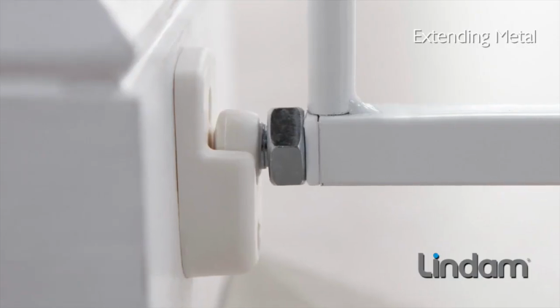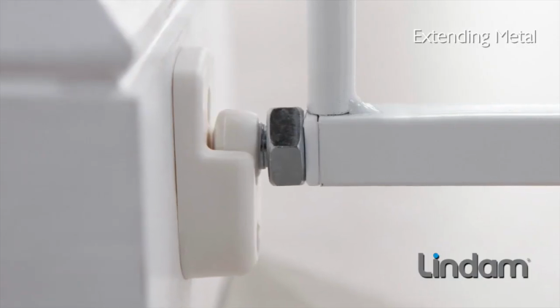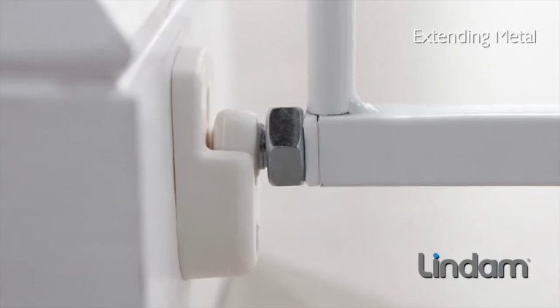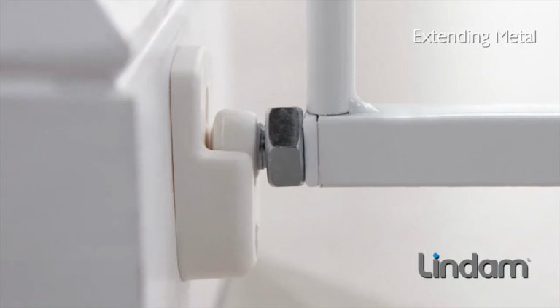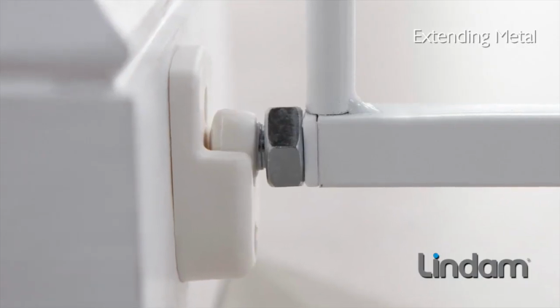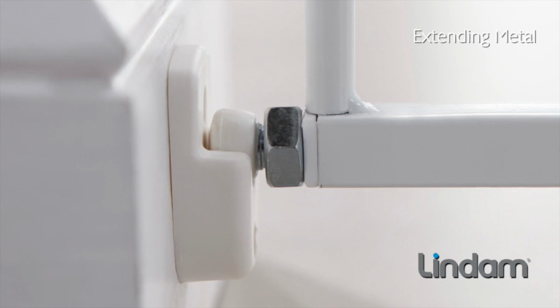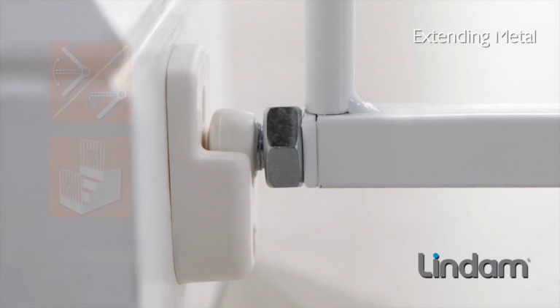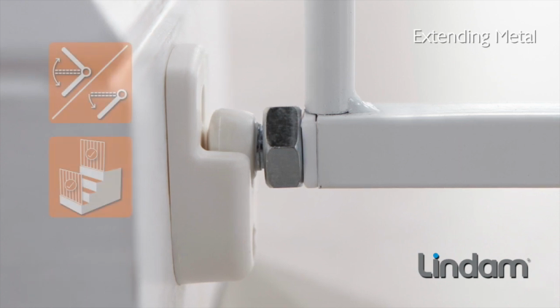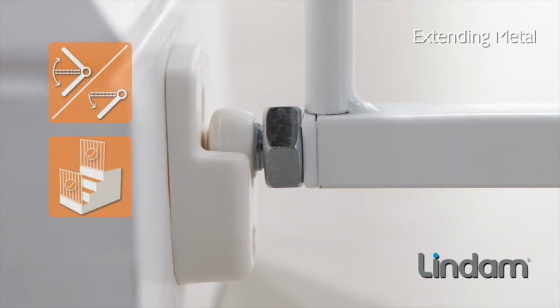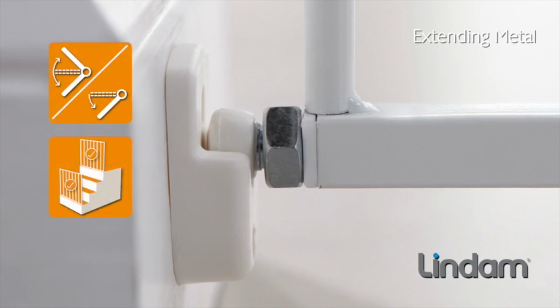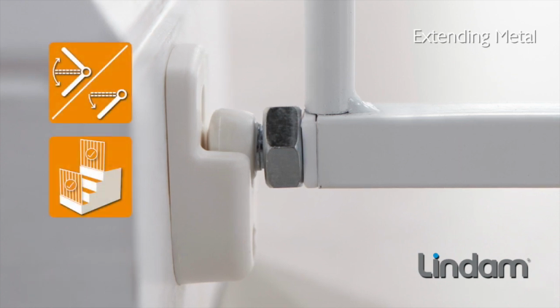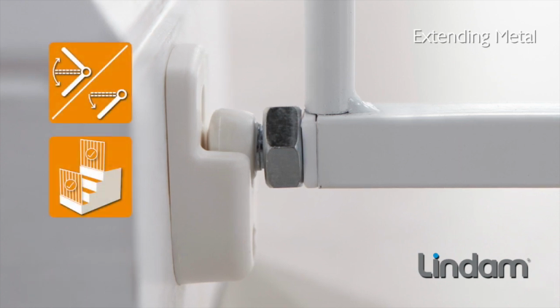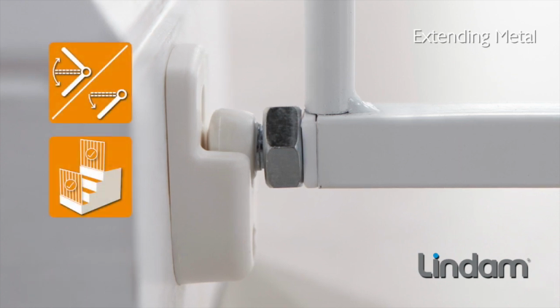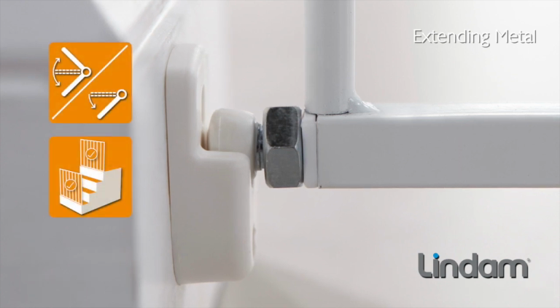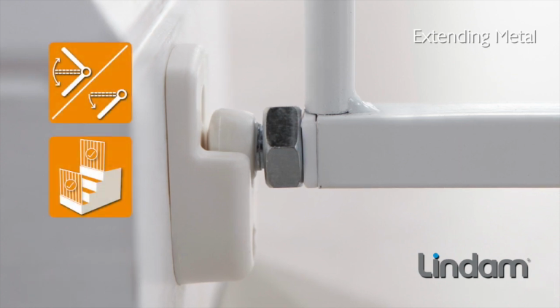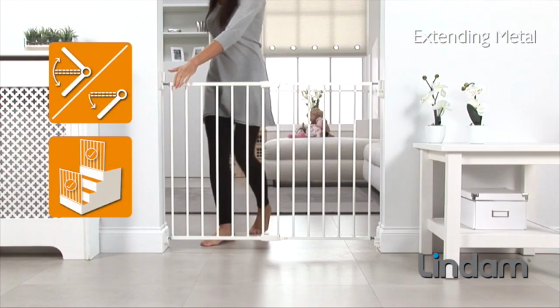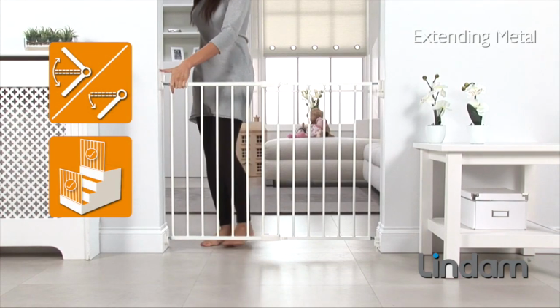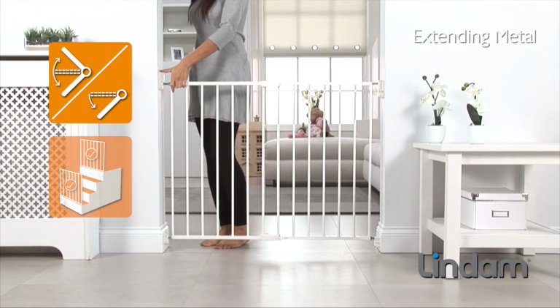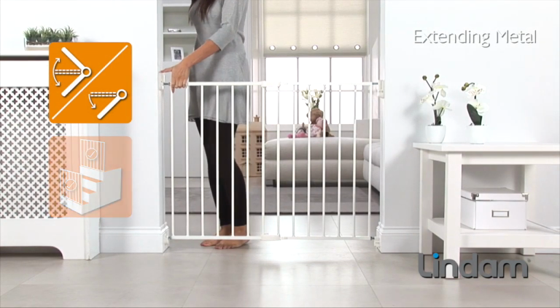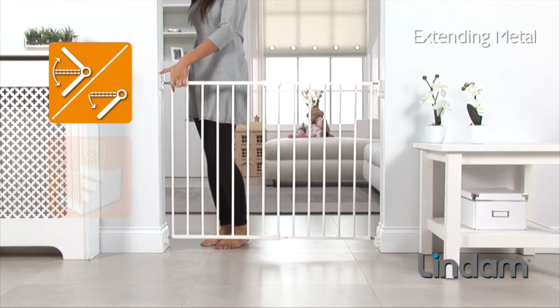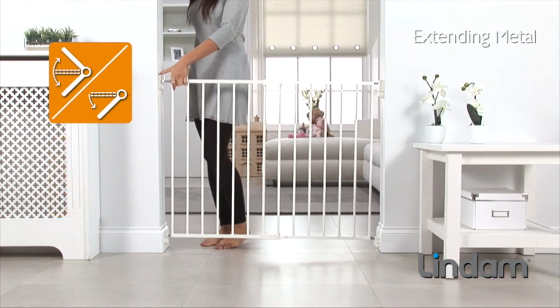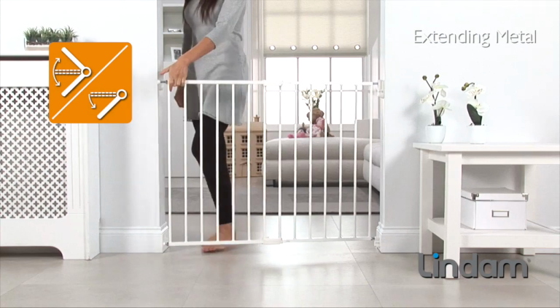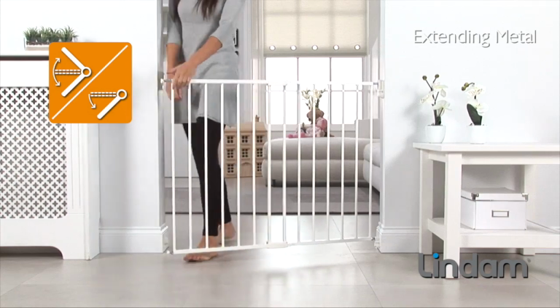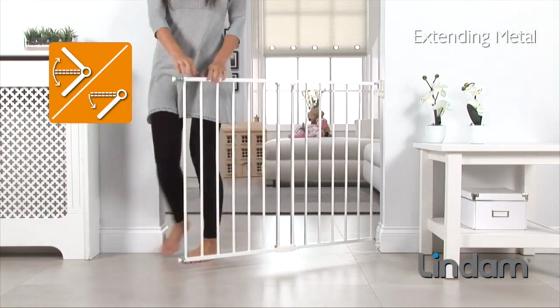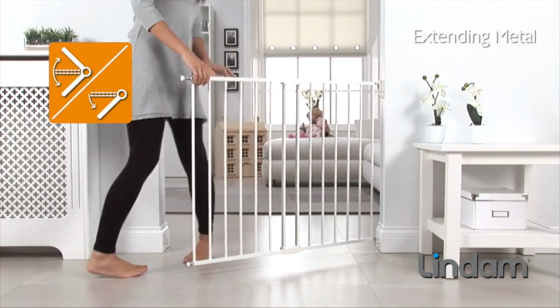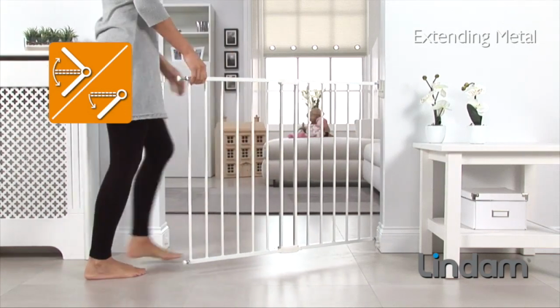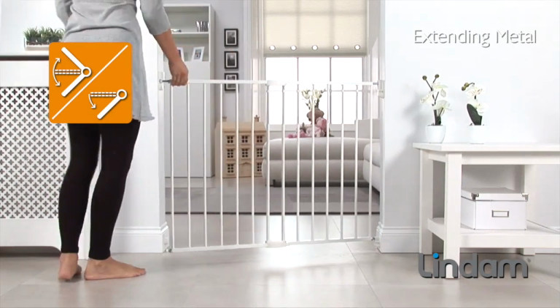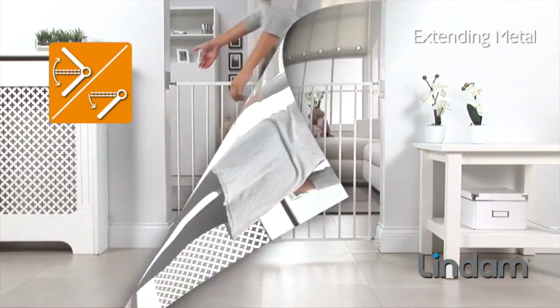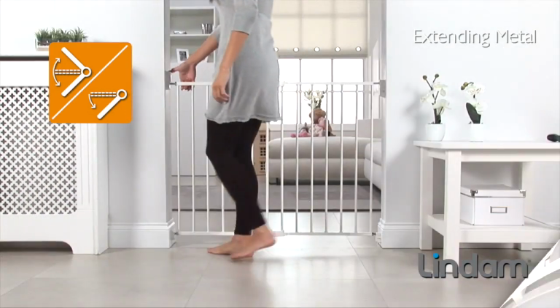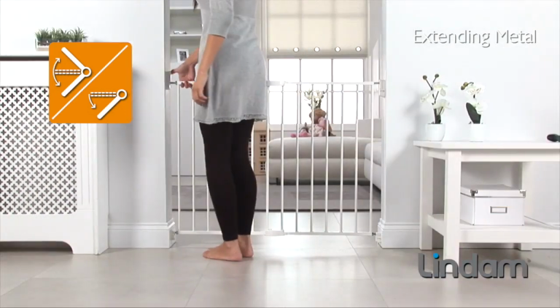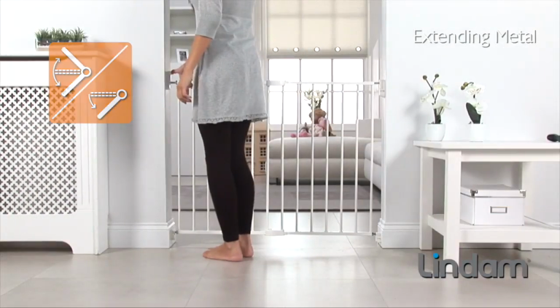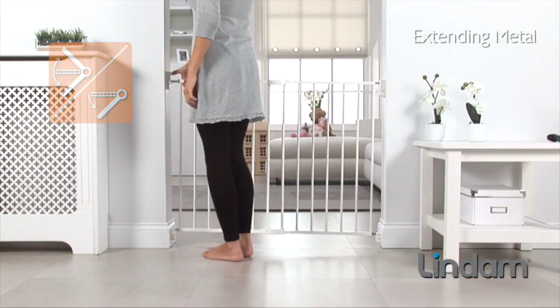The Extending Metal Safety Gate features a one-way opening catch for use at the top and bottom of stairs, and a two-way opening catch for use in doorways, for maximum flexibility and safety.